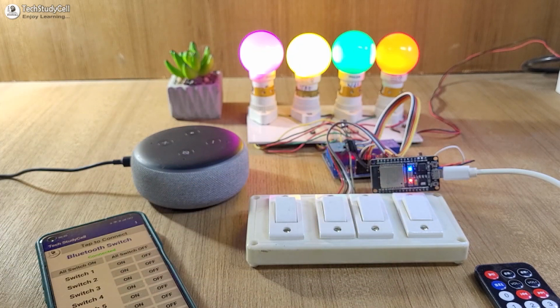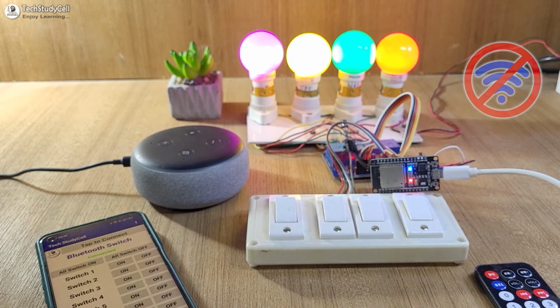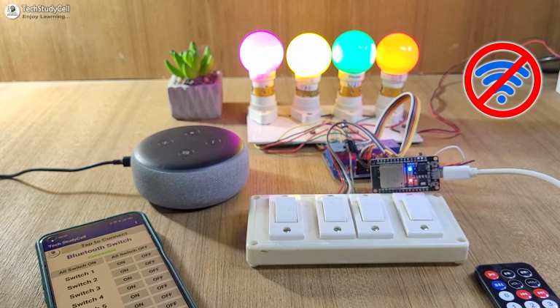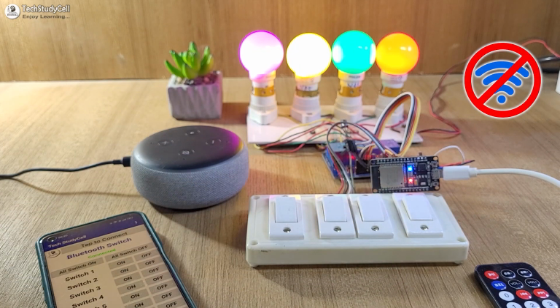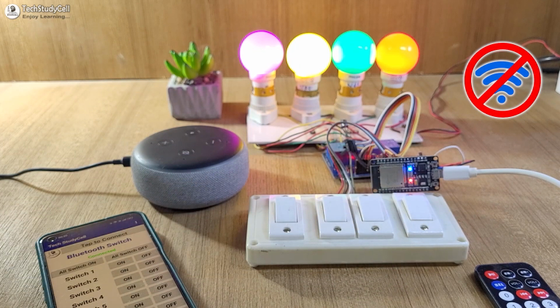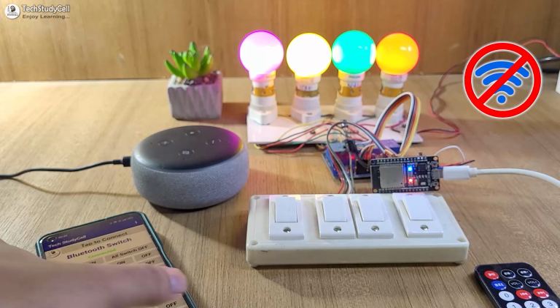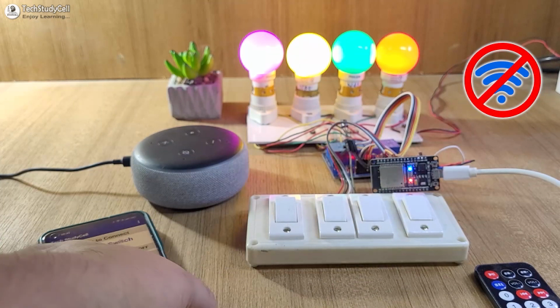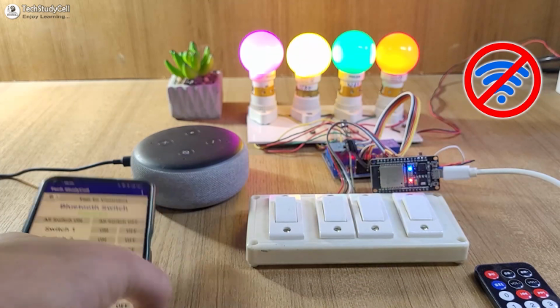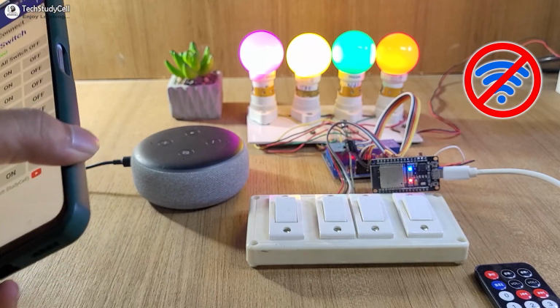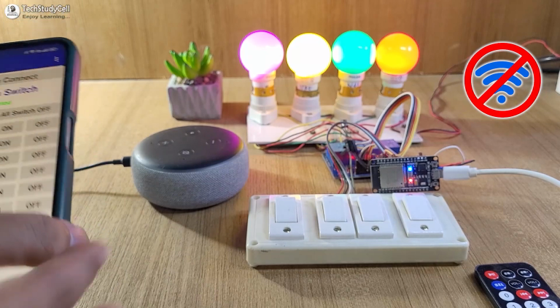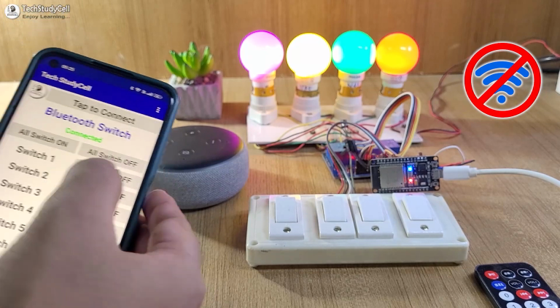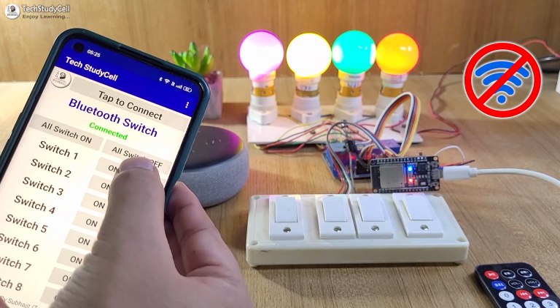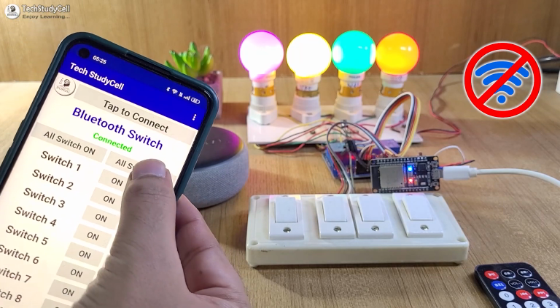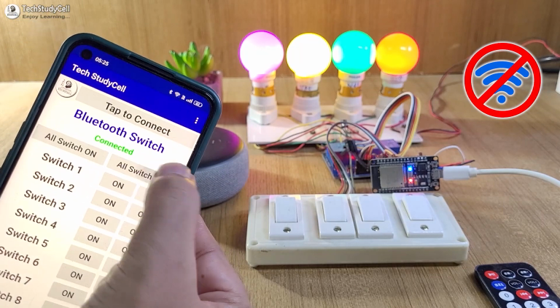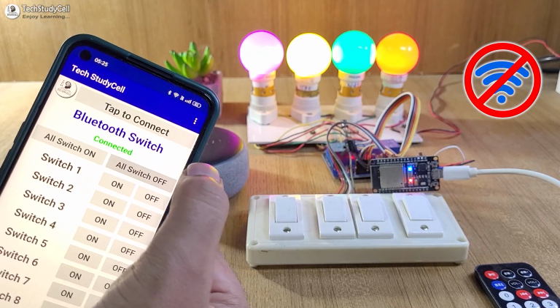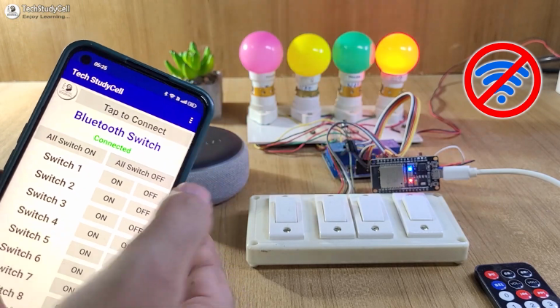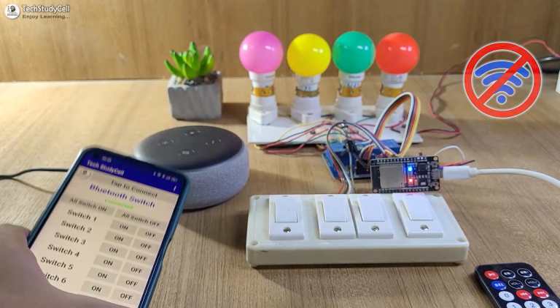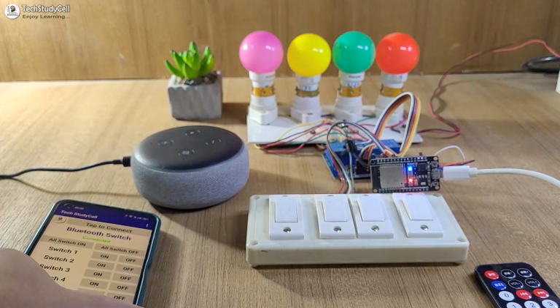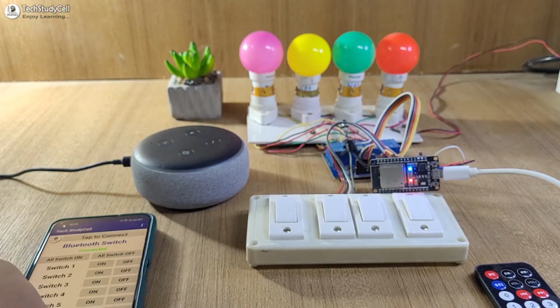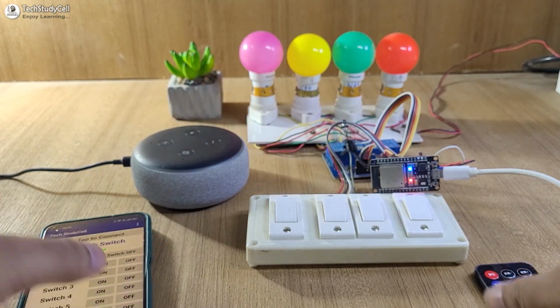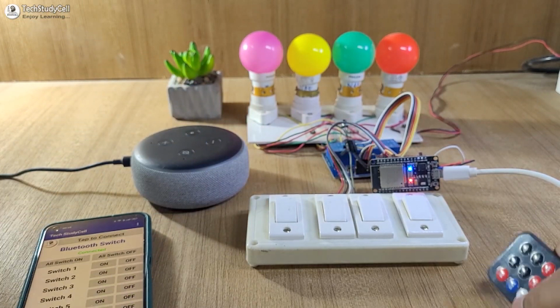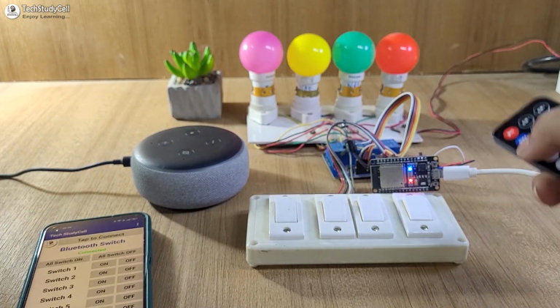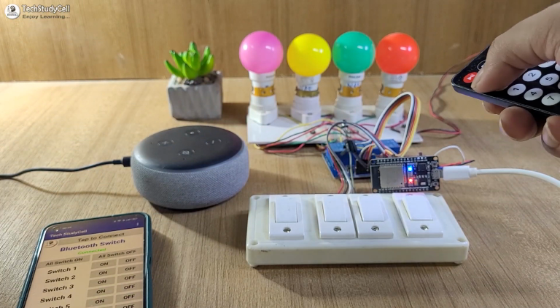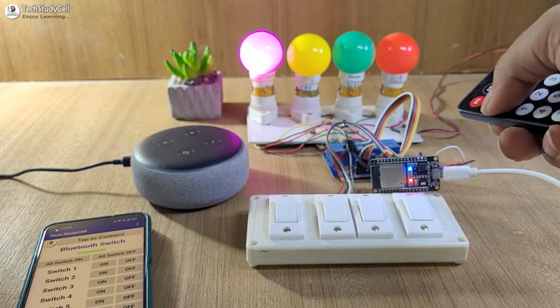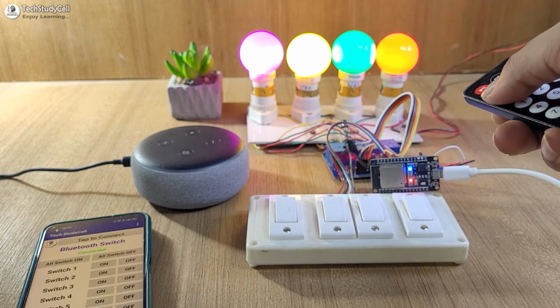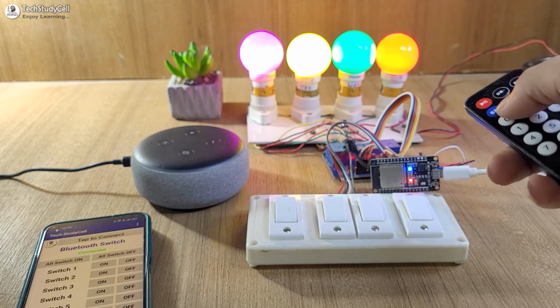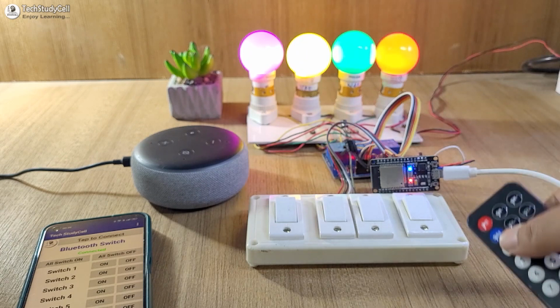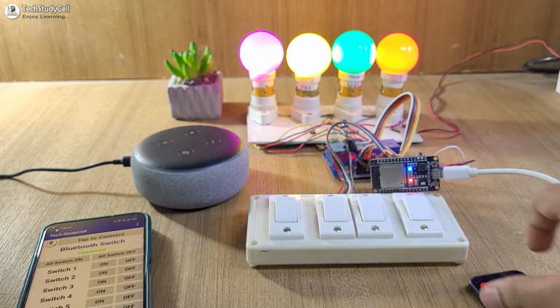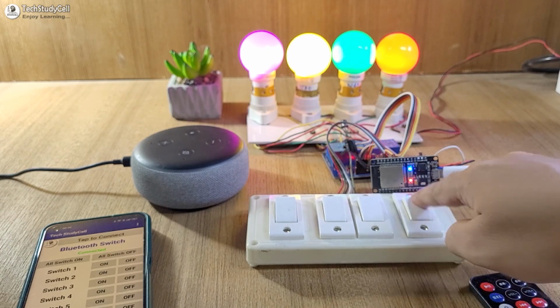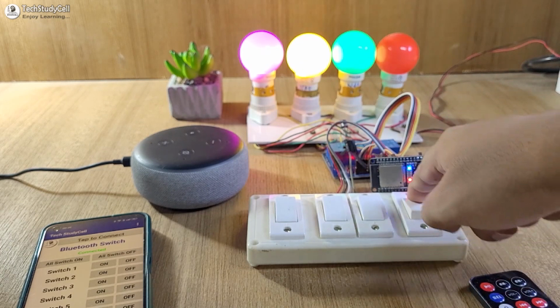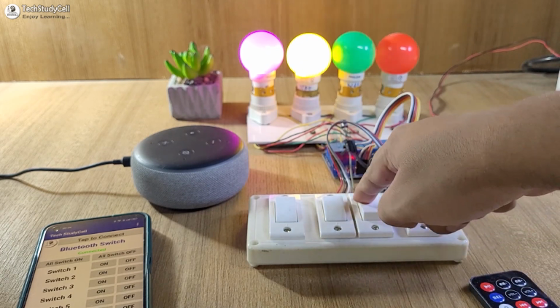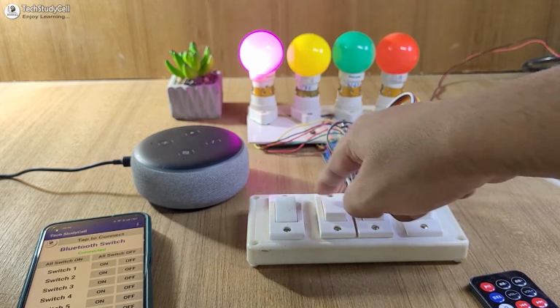Now let me use manual switches to control the appliances. And if there is no Wi-Fi, still you can control the appliances with Bluetooth, IR remote, and also with the manual switches.